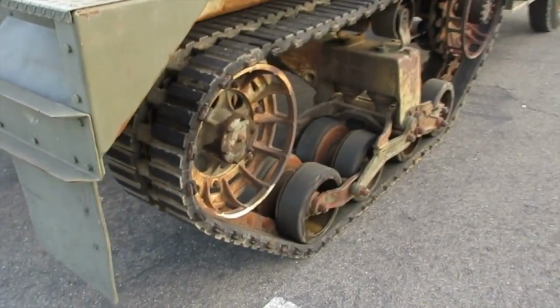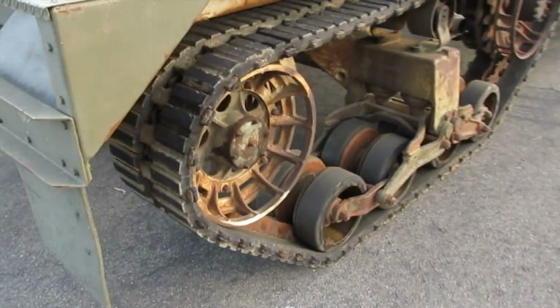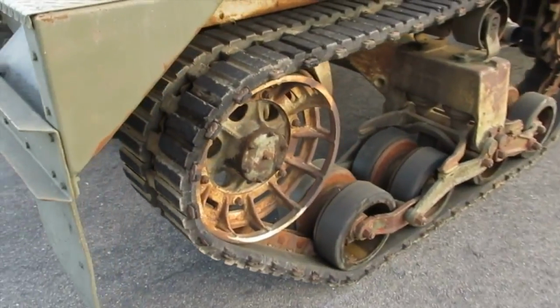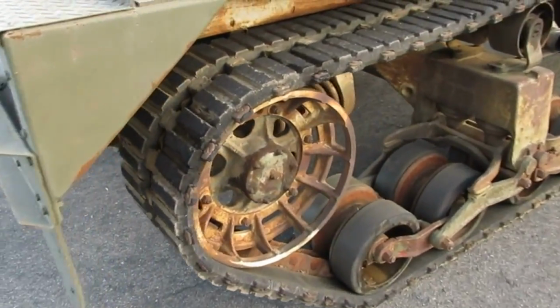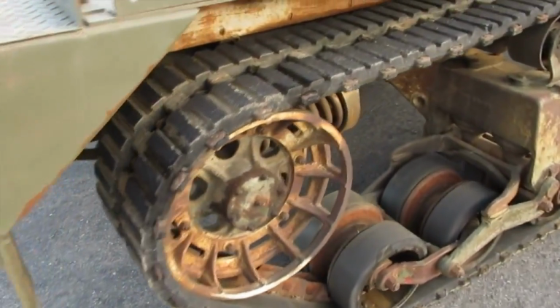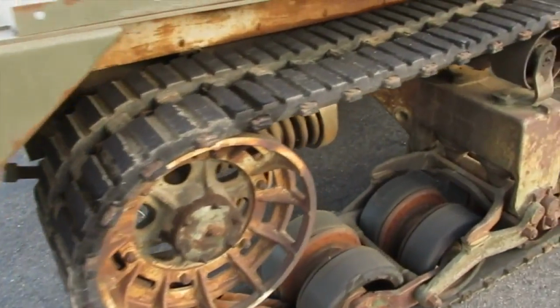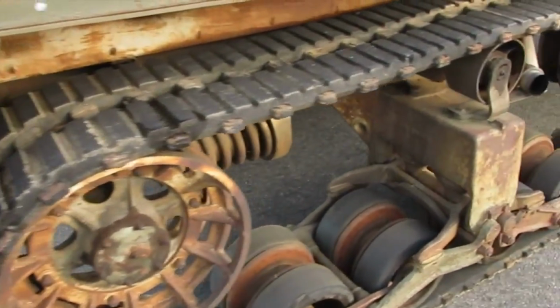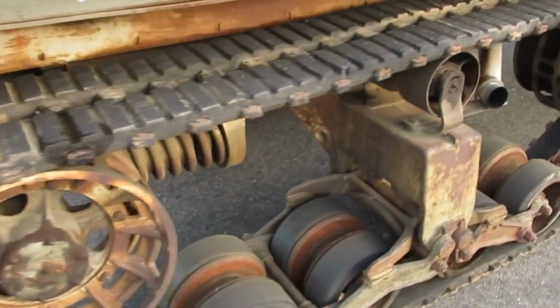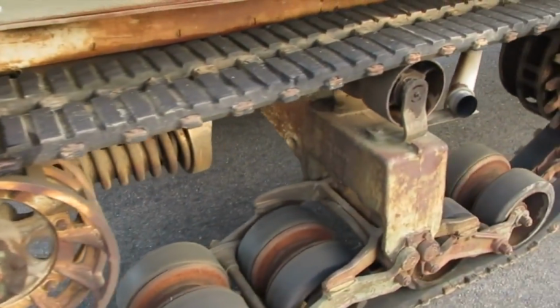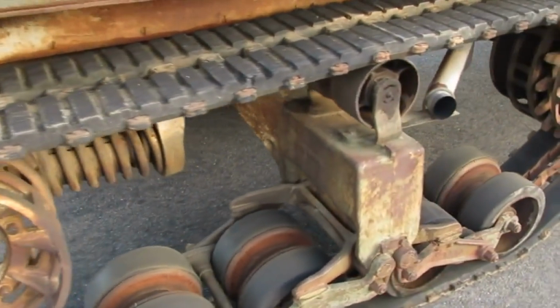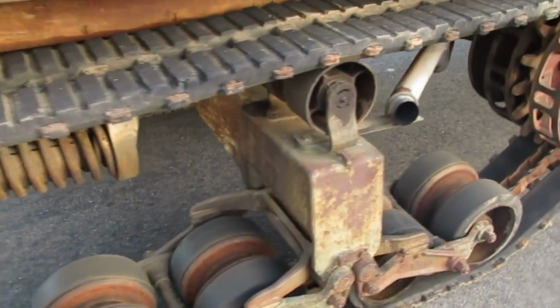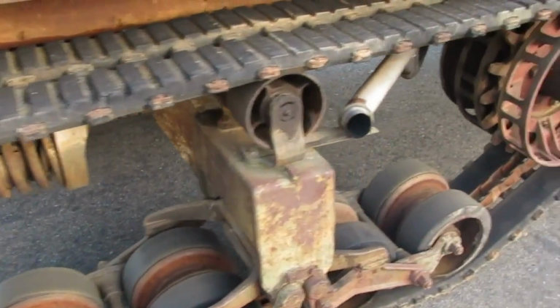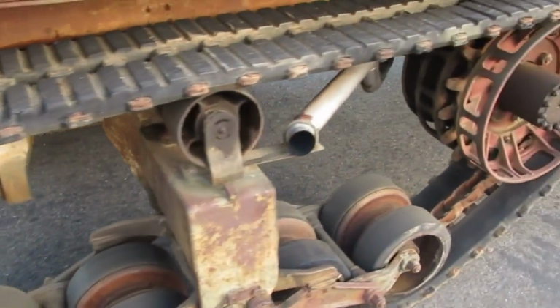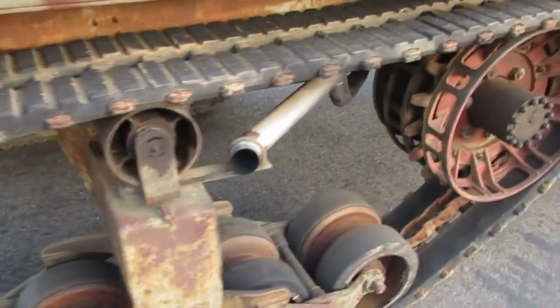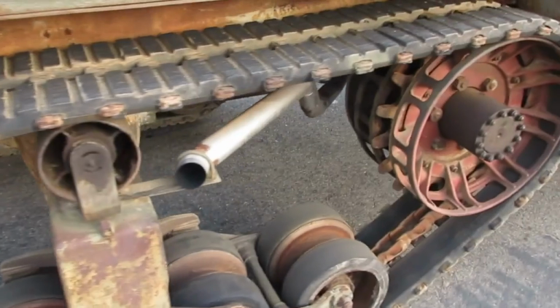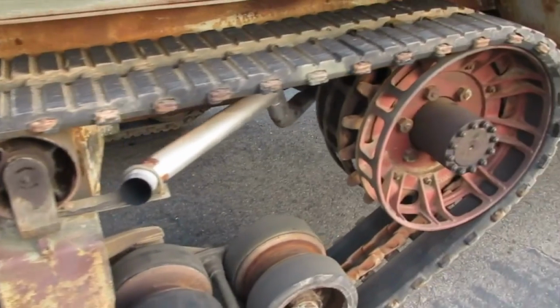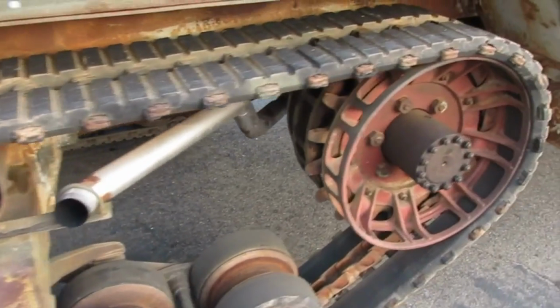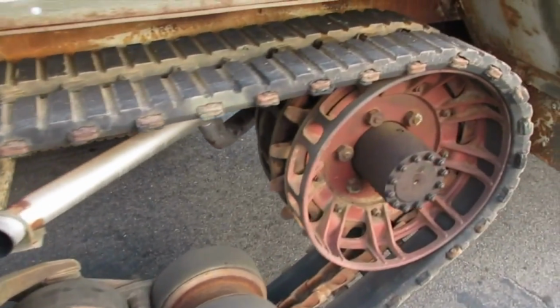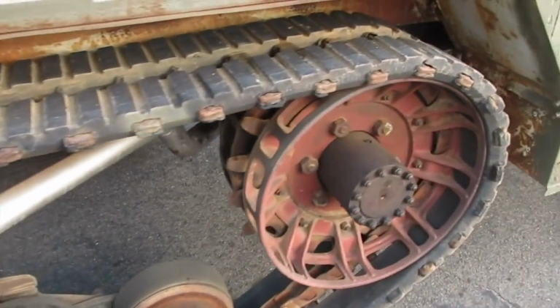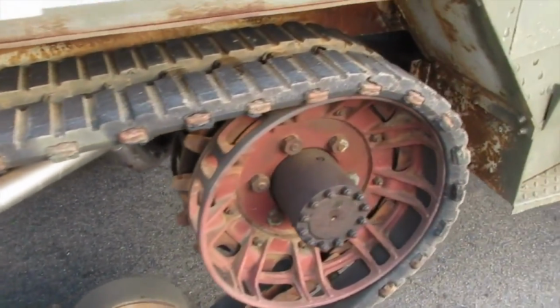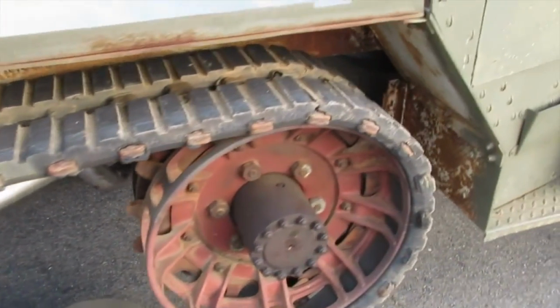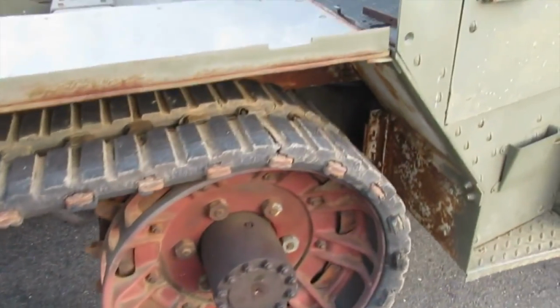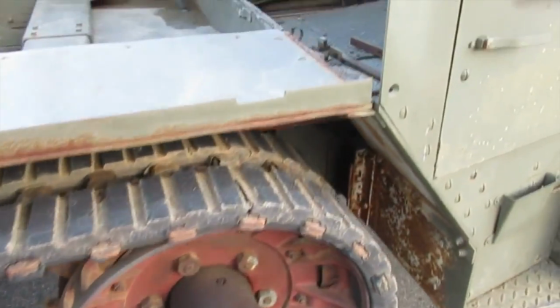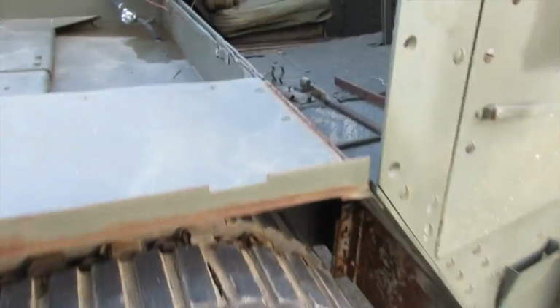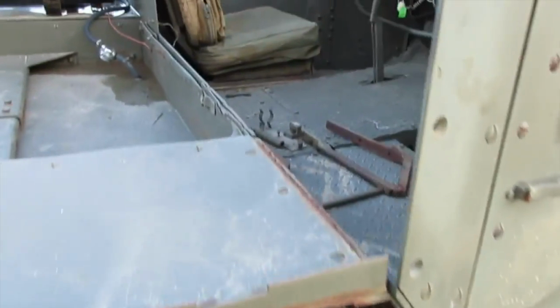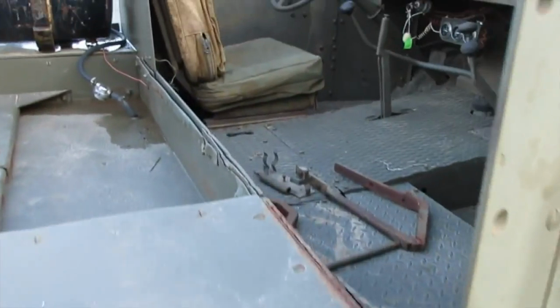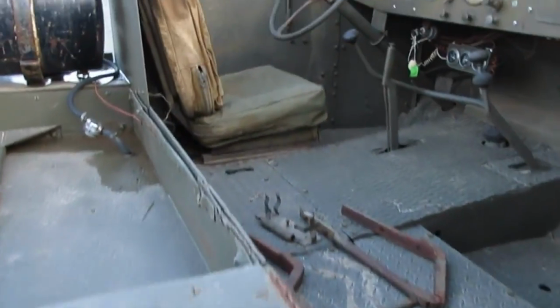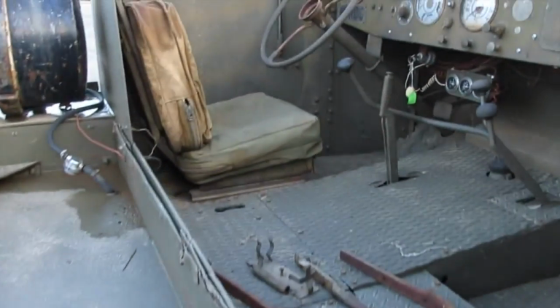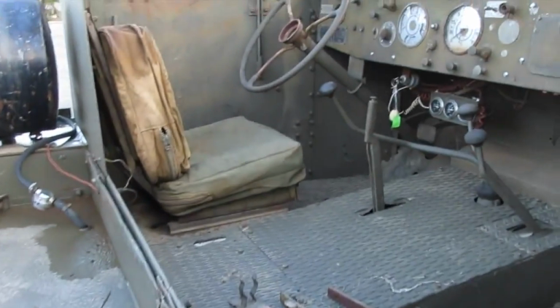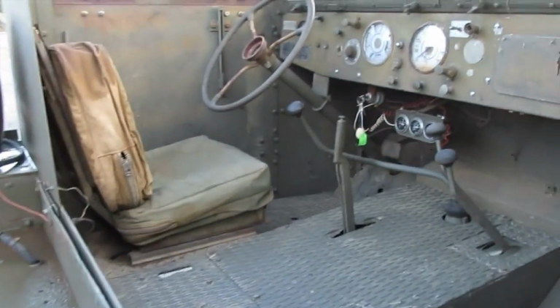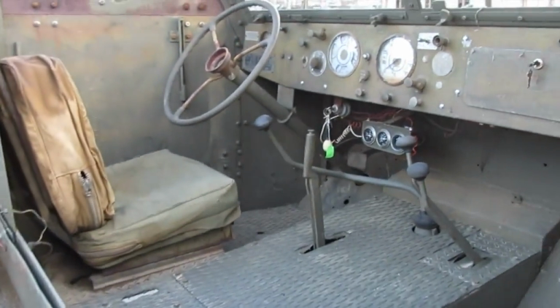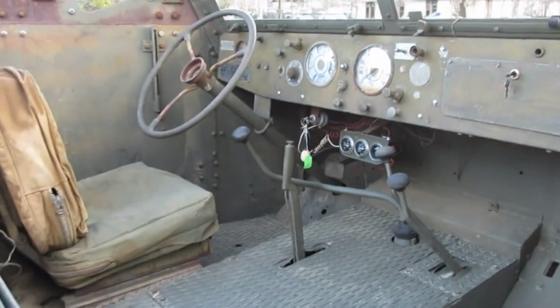Please contact Doug at 530-333-3399 with any questions or to make an appointment to preview the 1941 White M2 half-track.